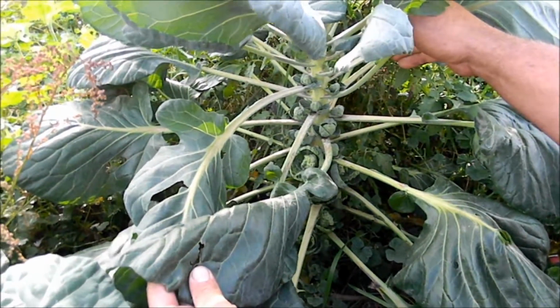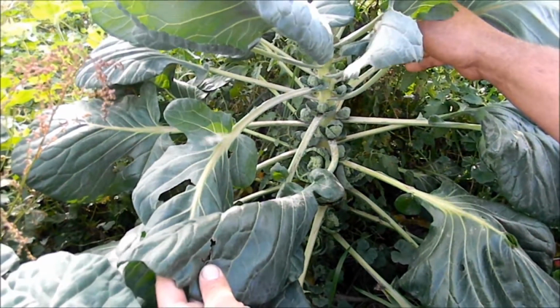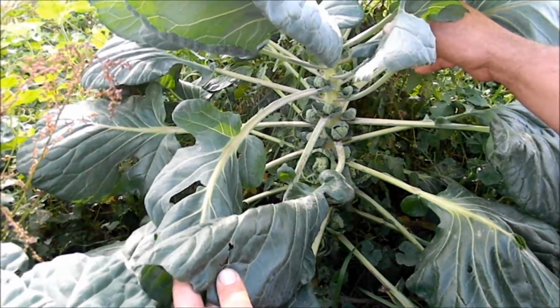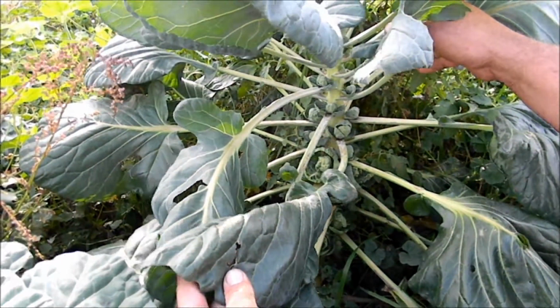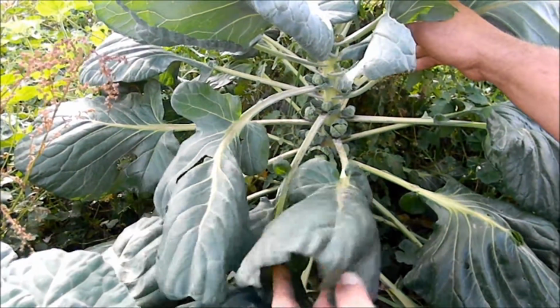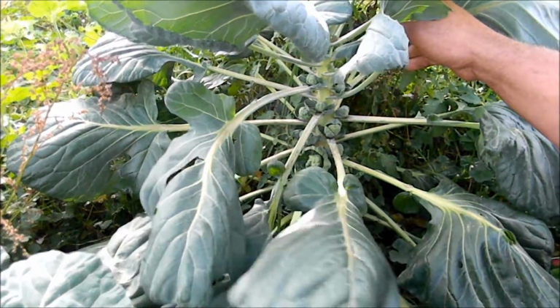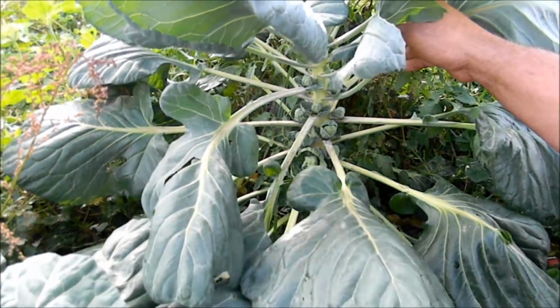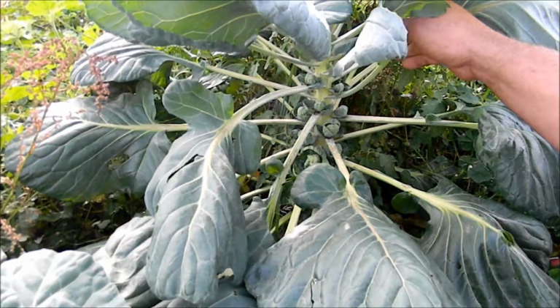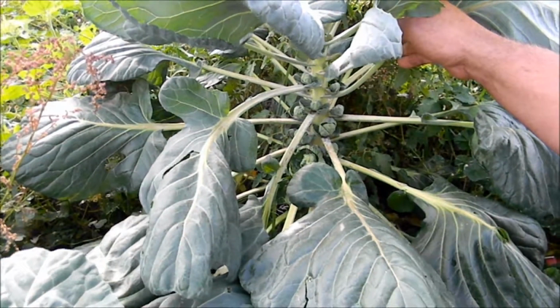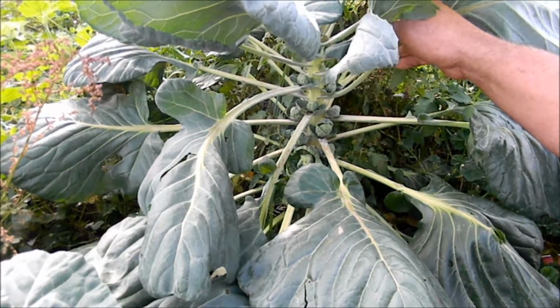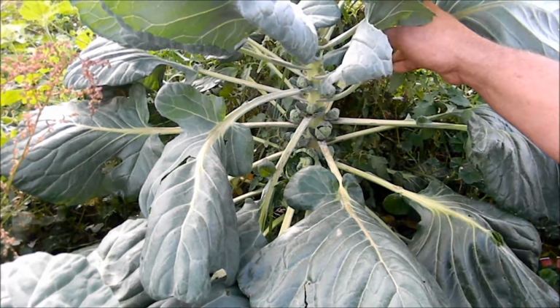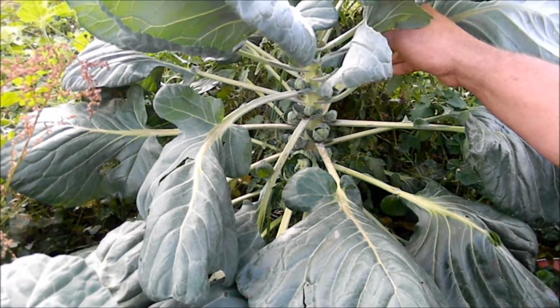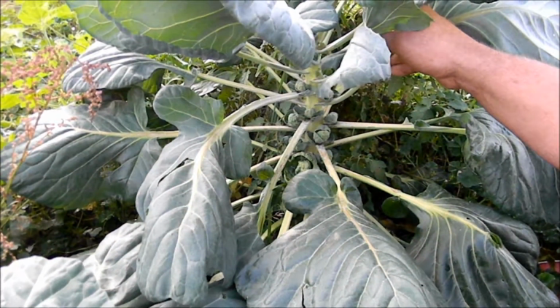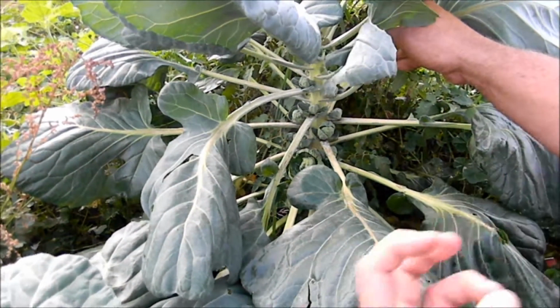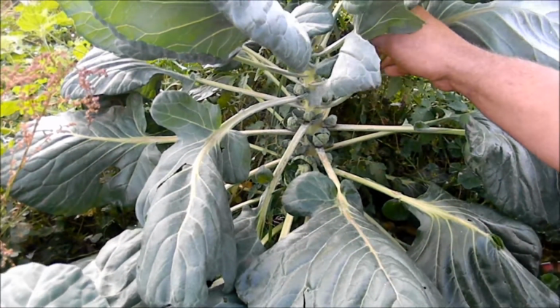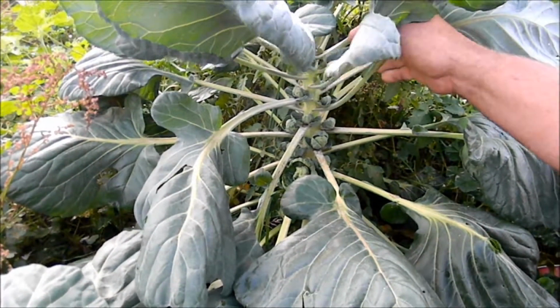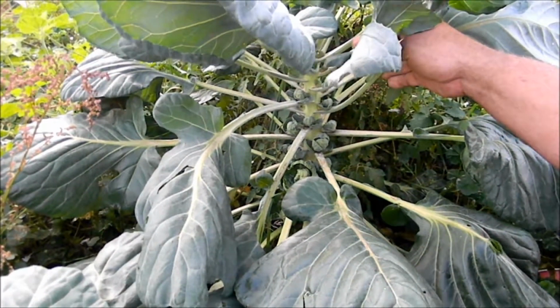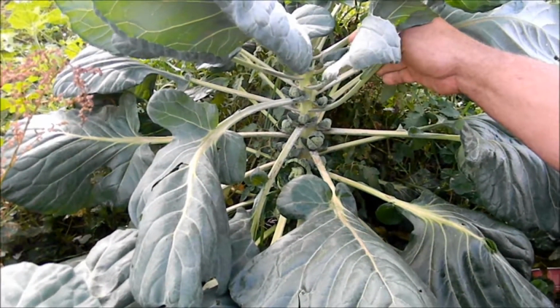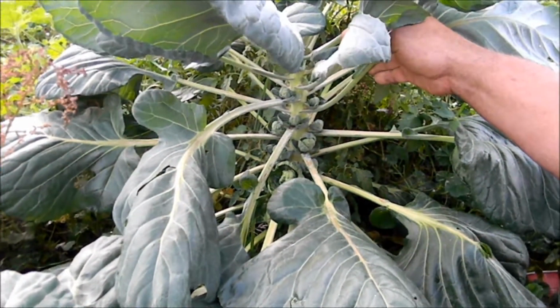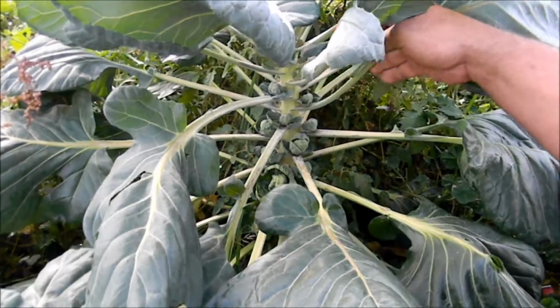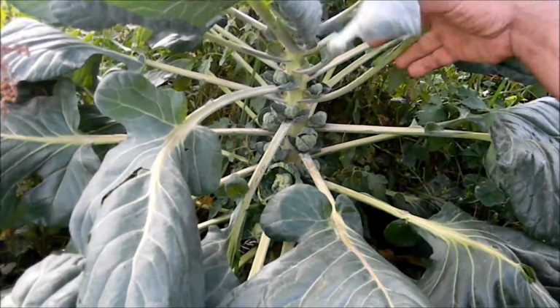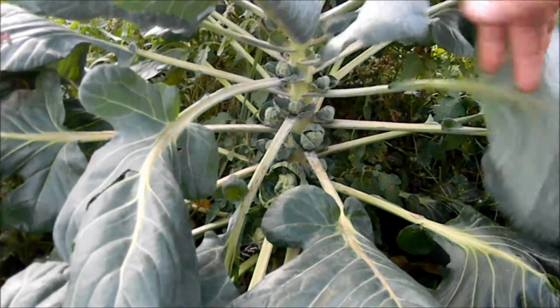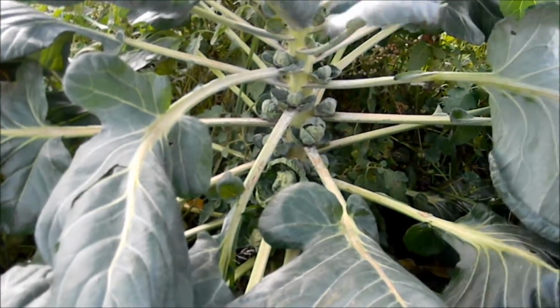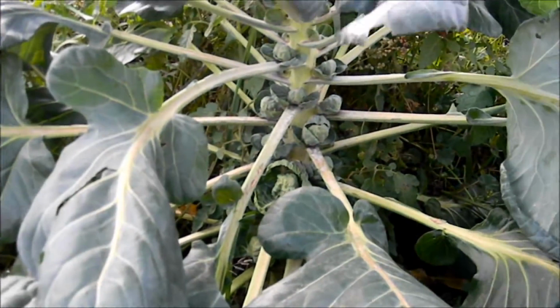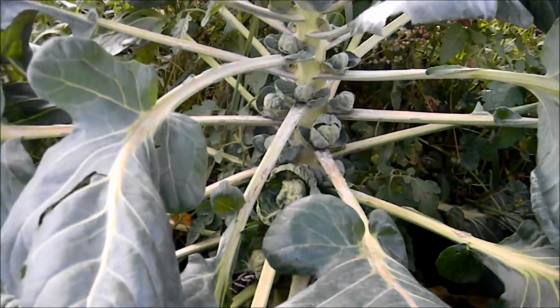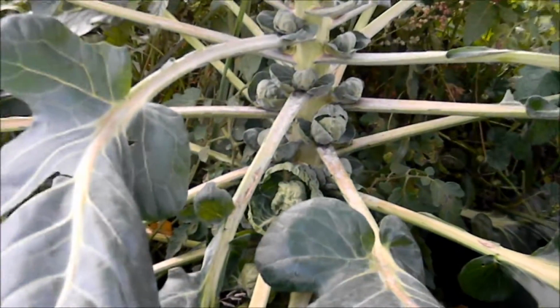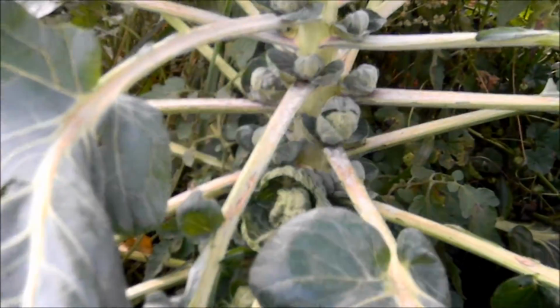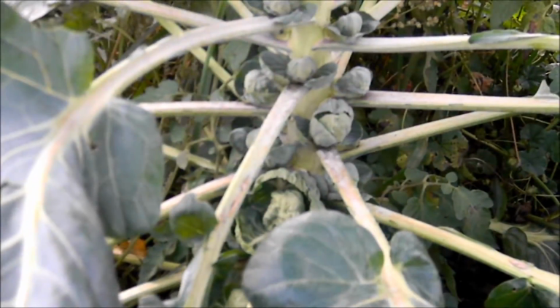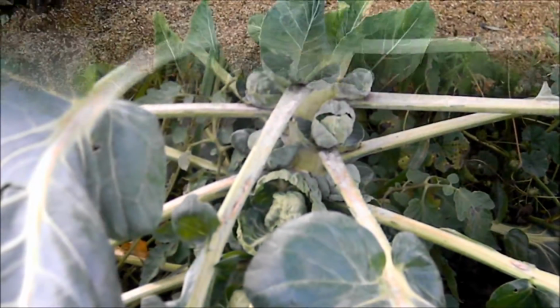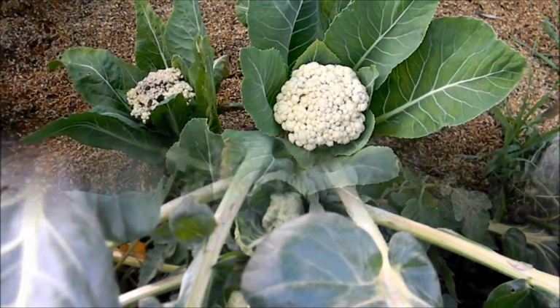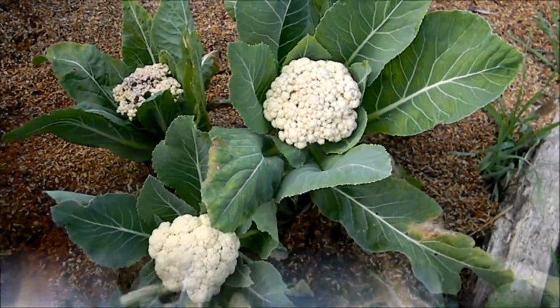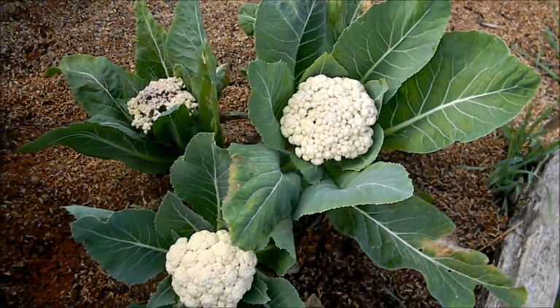Wait for a good couple of frosts — they don't really get good until after they frost. That's when they get sweet and delicious. But they're growing pretty well. Nice little cauliflower.